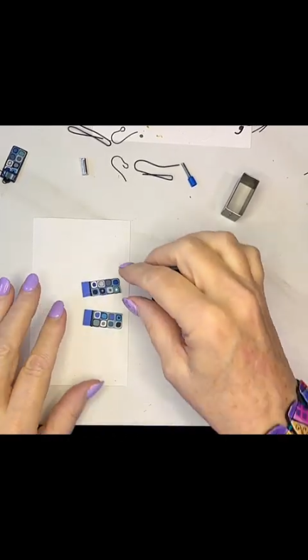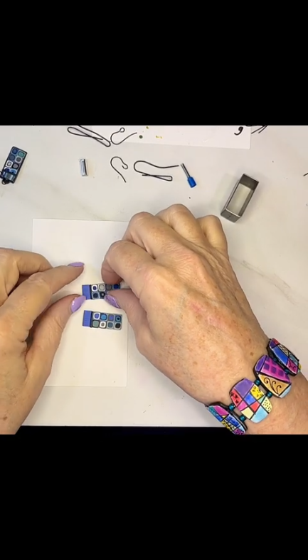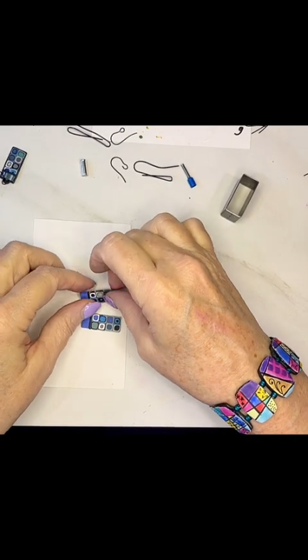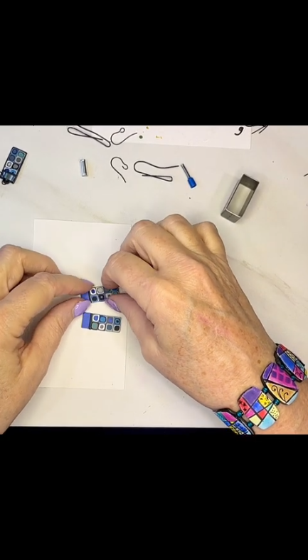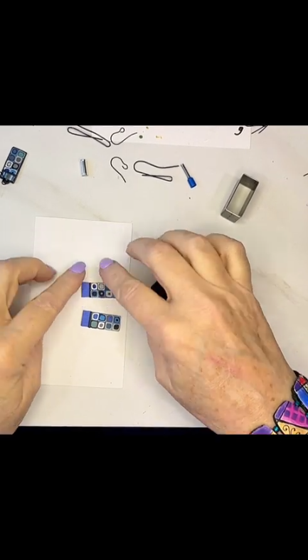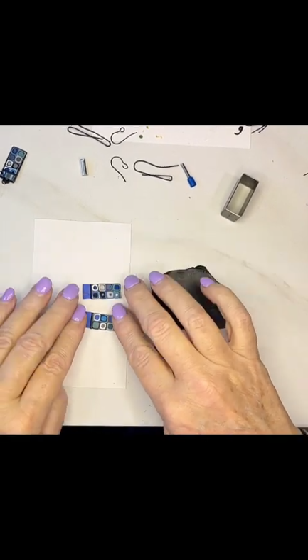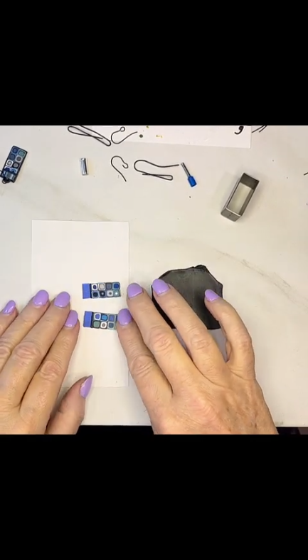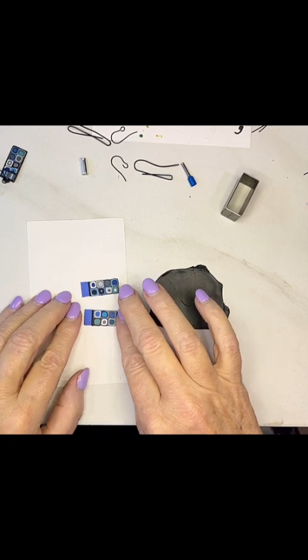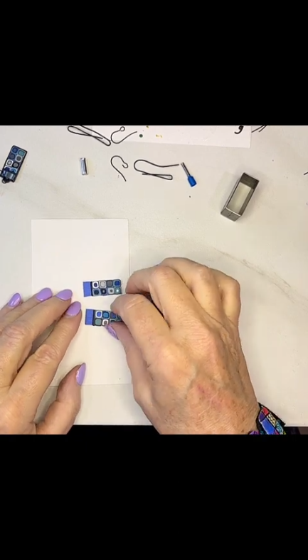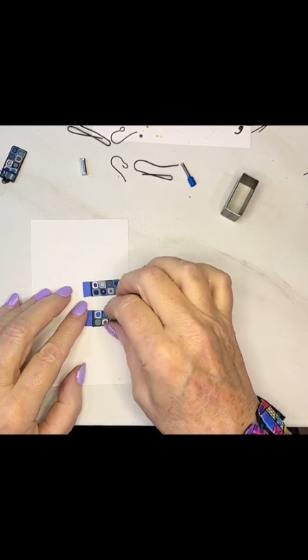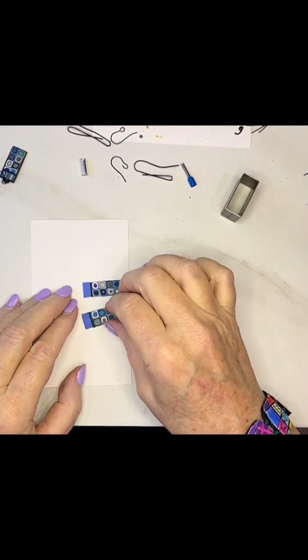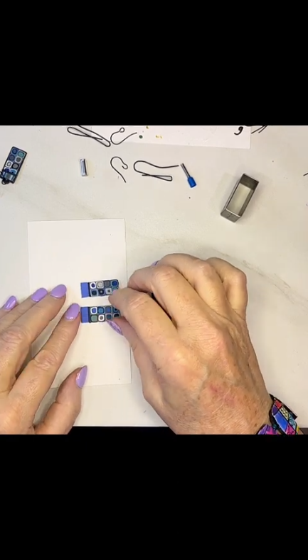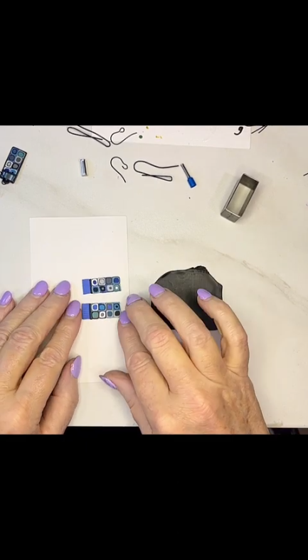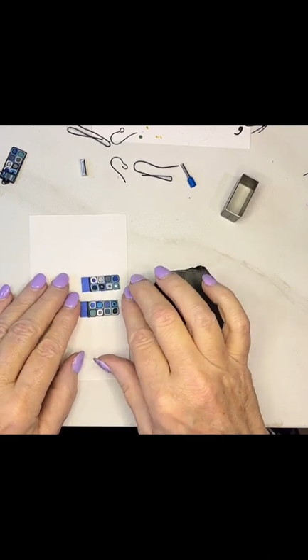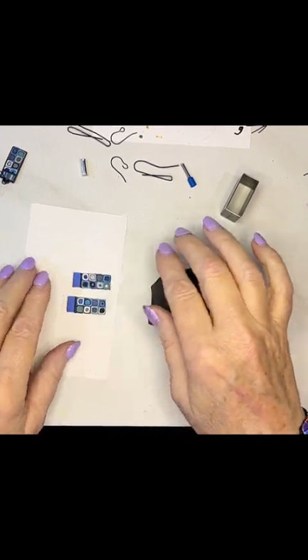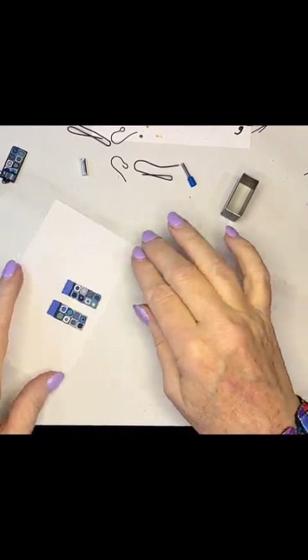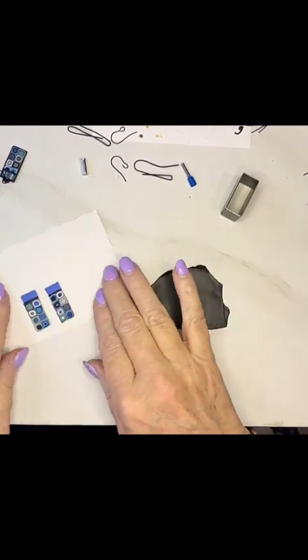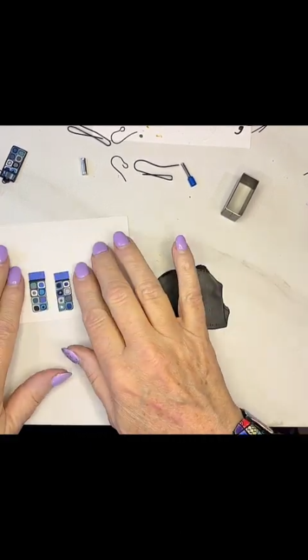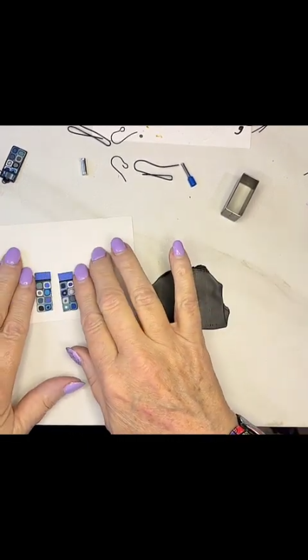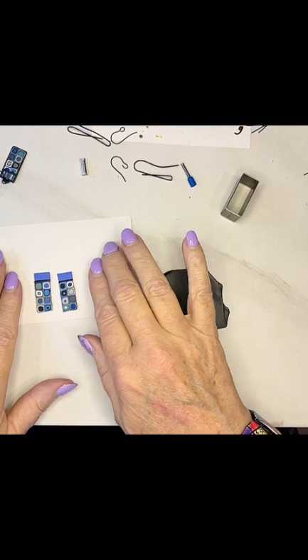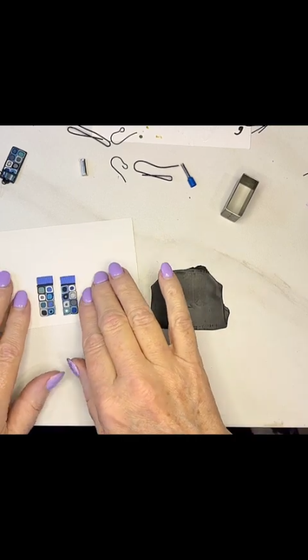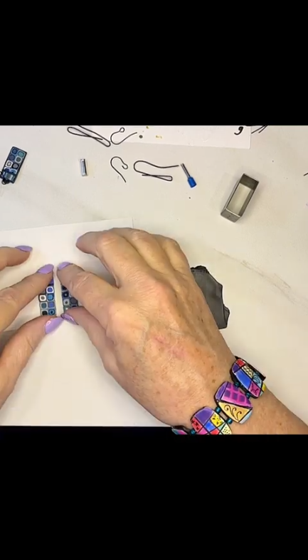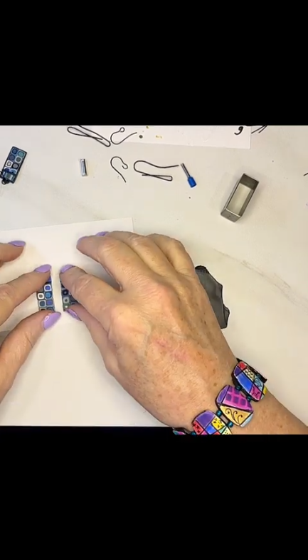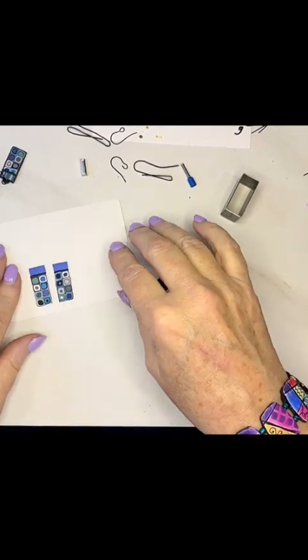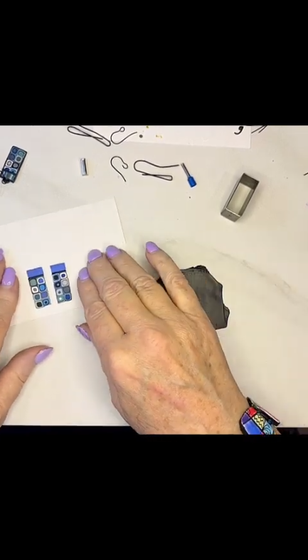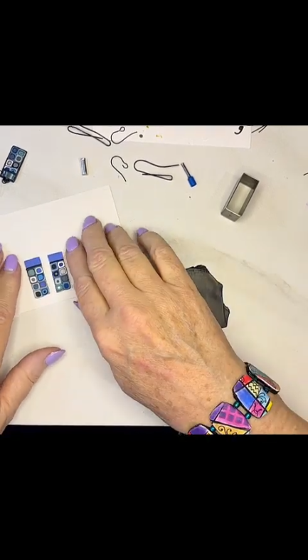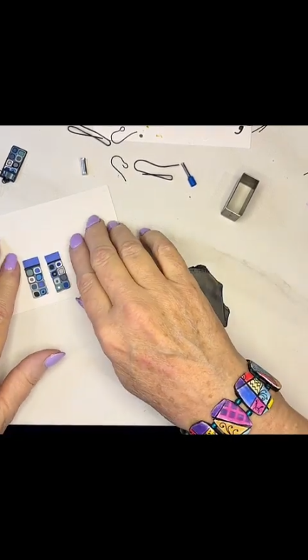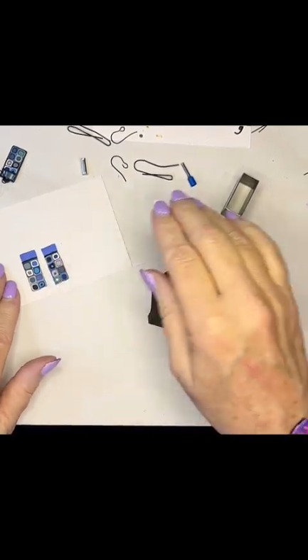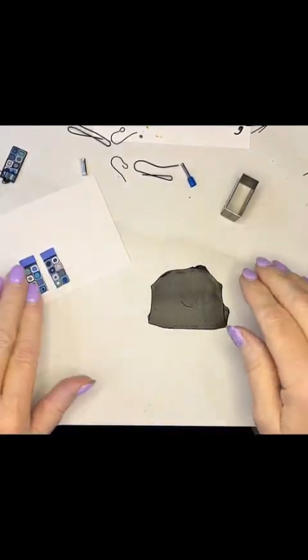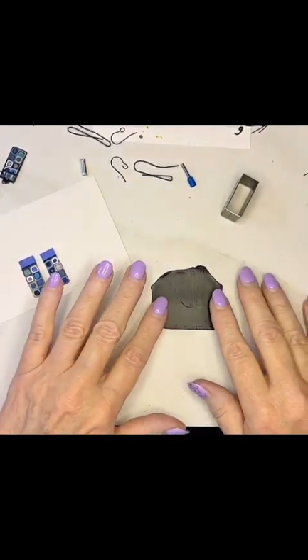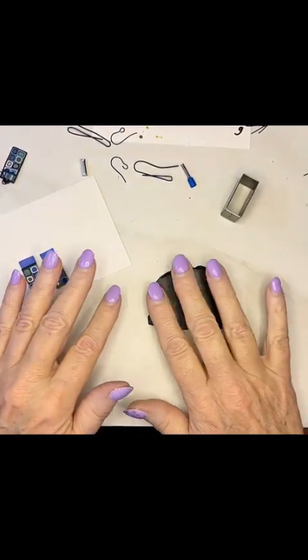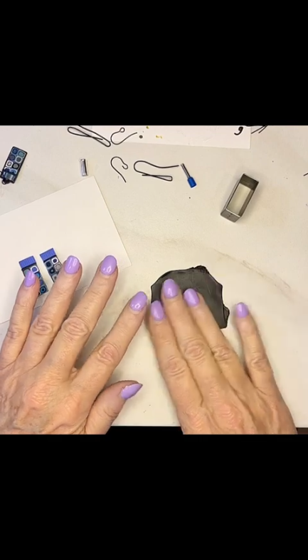So now we have the cured earrings, and those look good. I'm going to let them cool just a little bit and clean up the edges a little bit, but in the meantime...